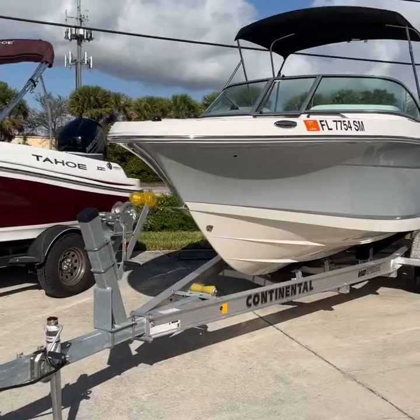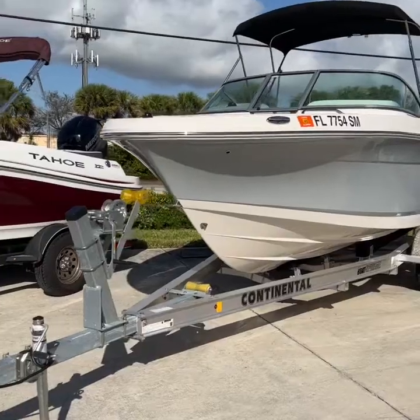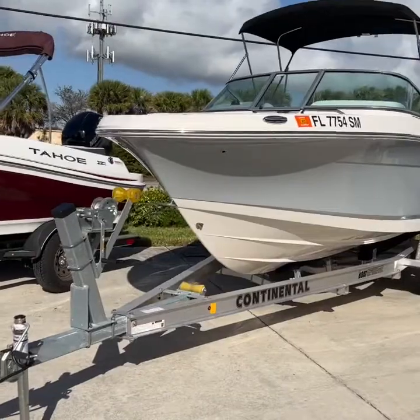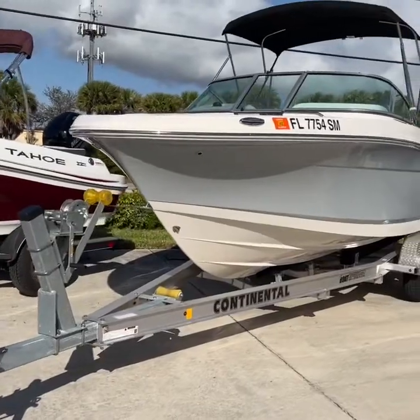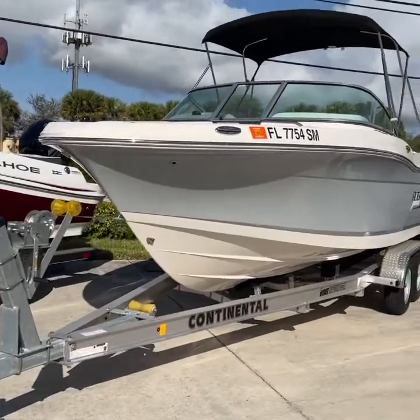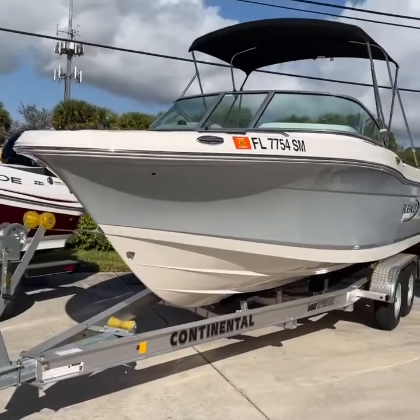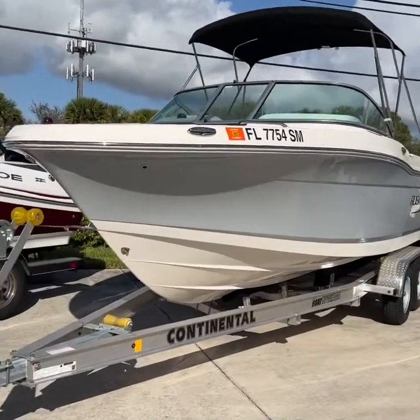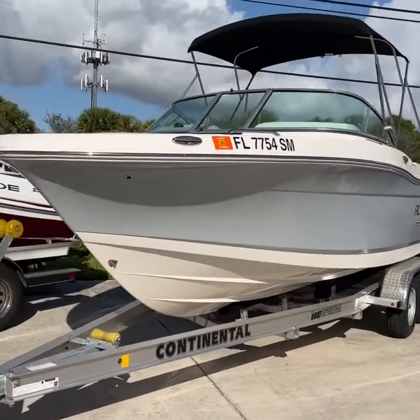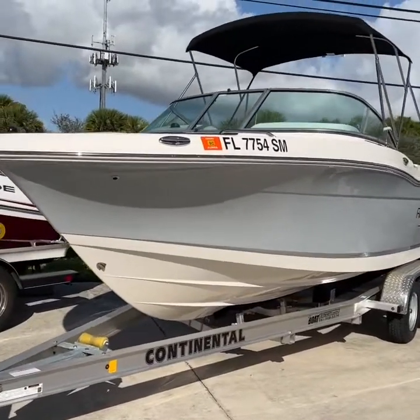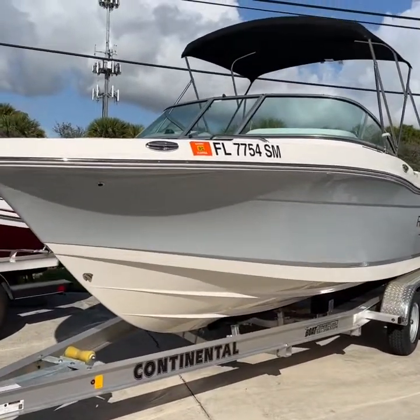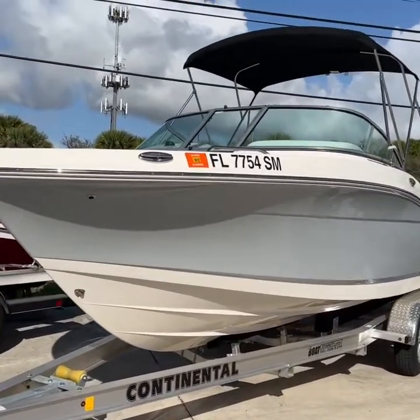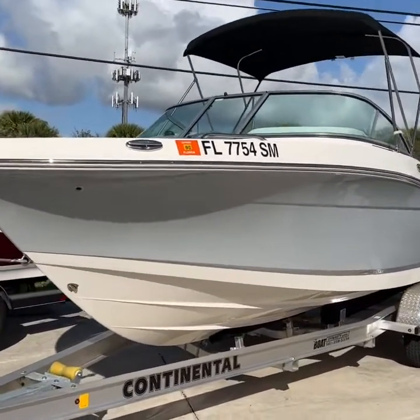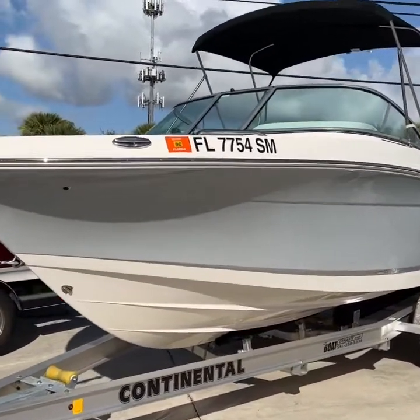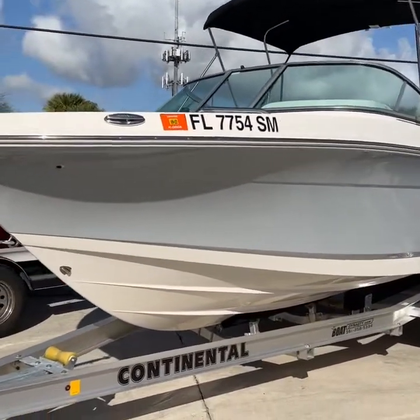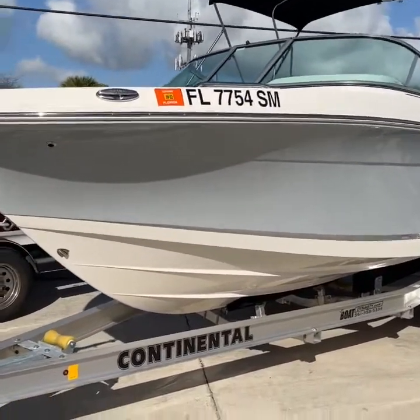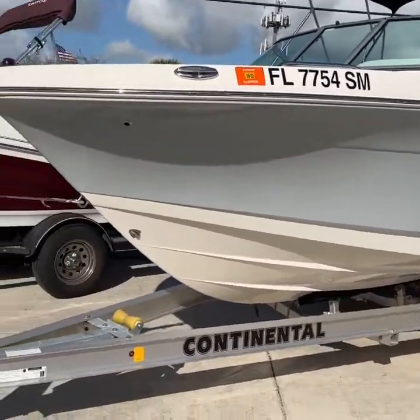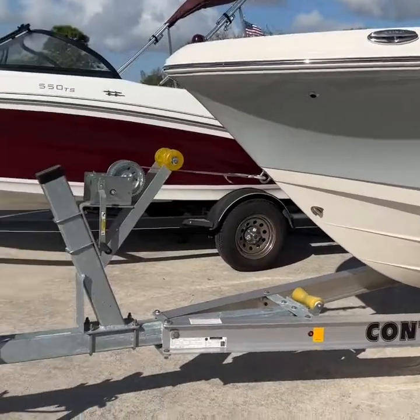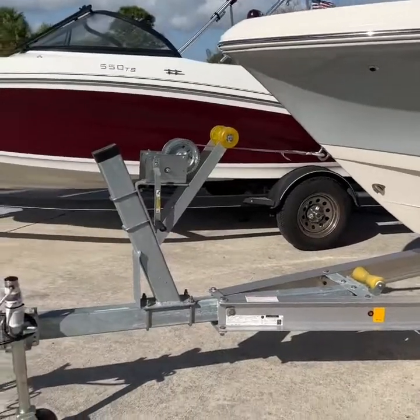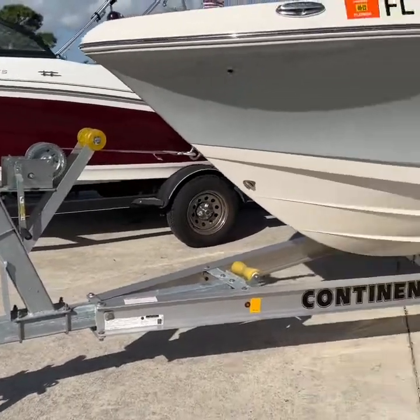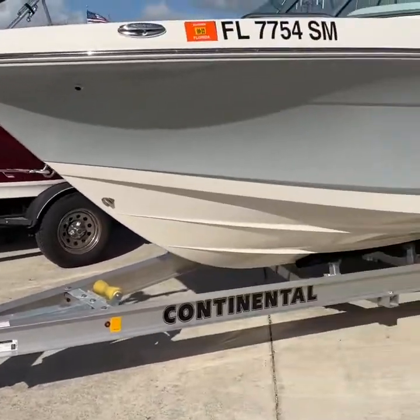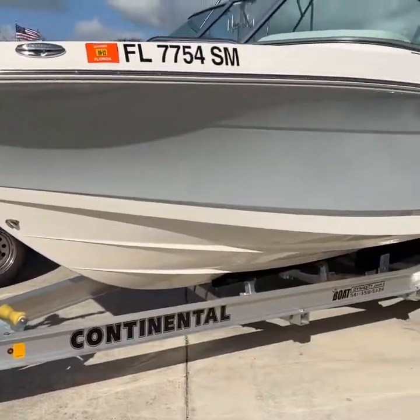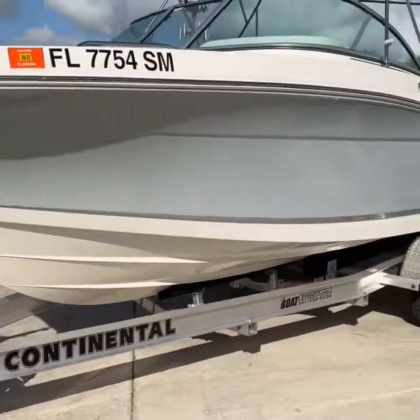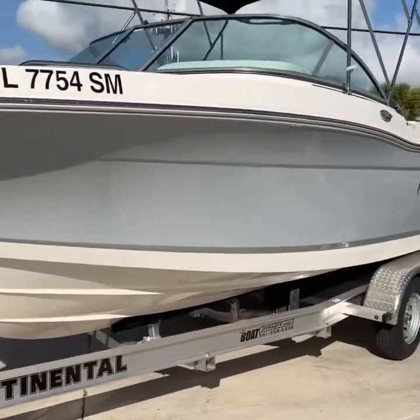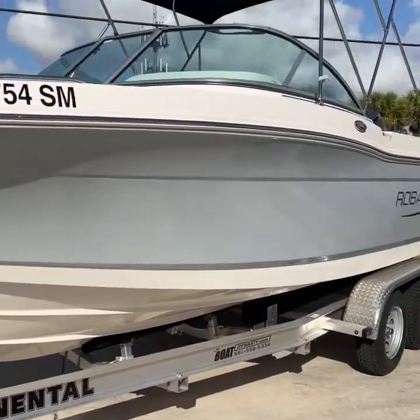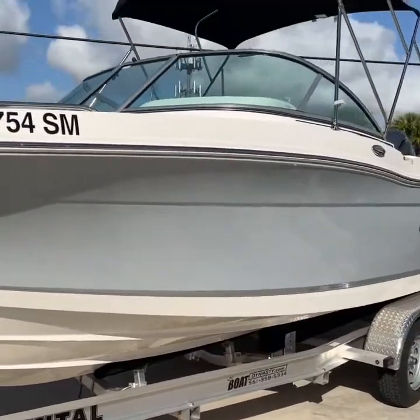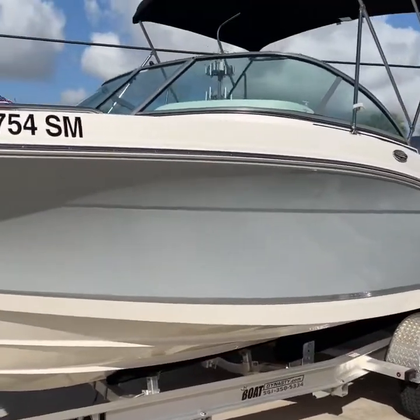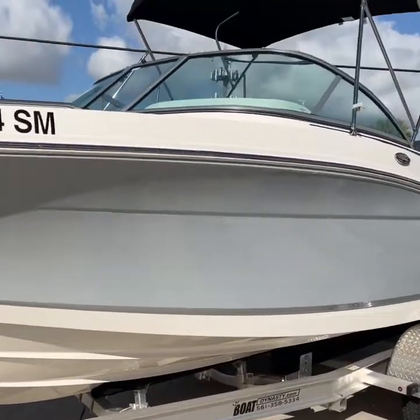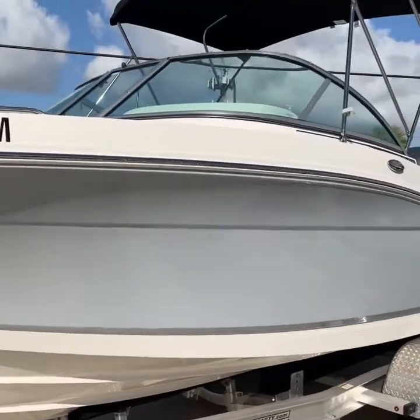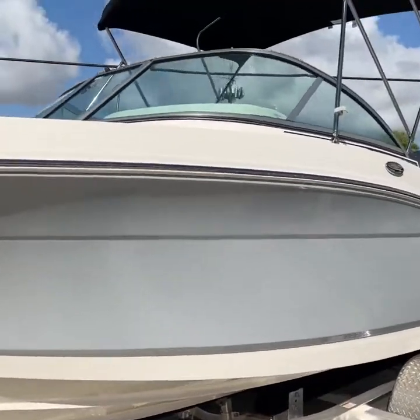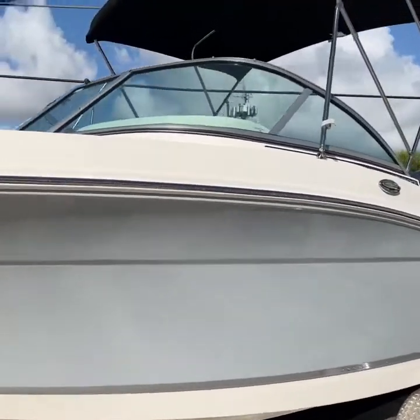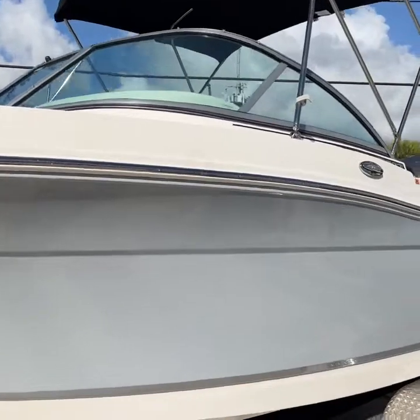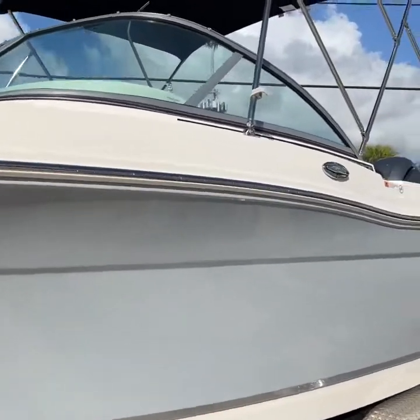This boat was kept at the marina here in dry storage. It had no trailer, but we have this brand new Continental tandem axle trailer available for purchase for $3,000 should you need one.